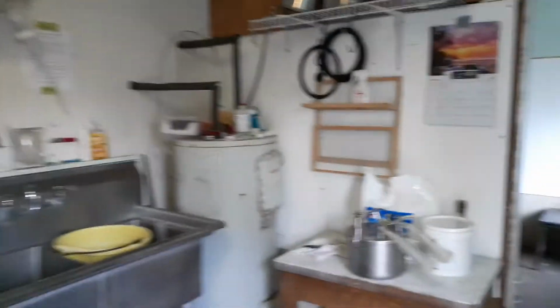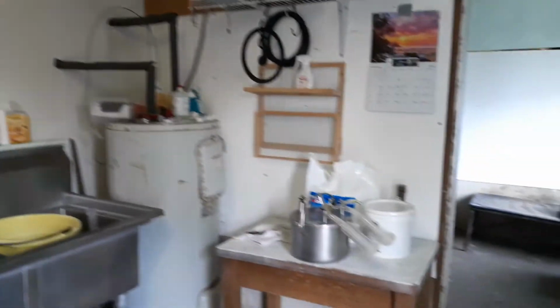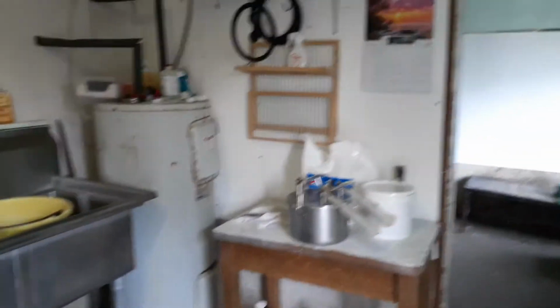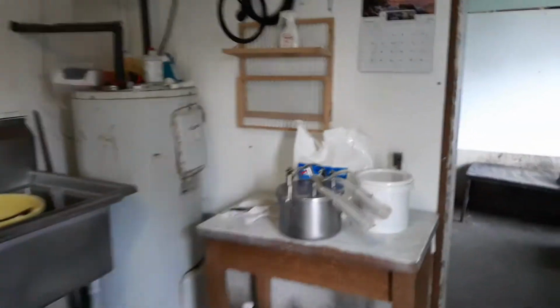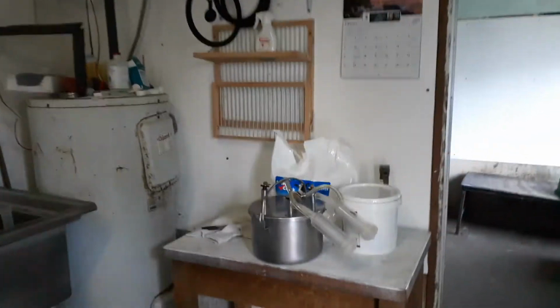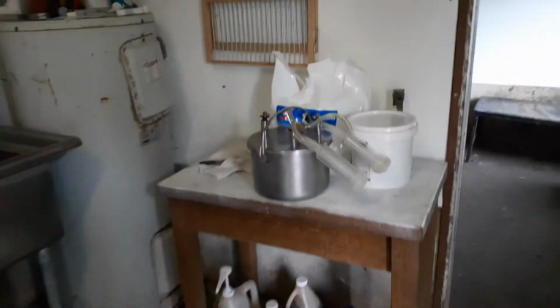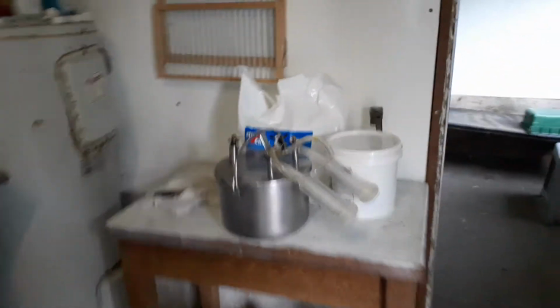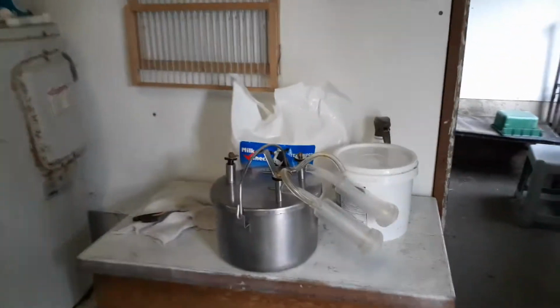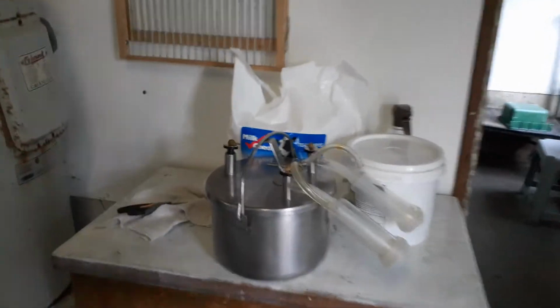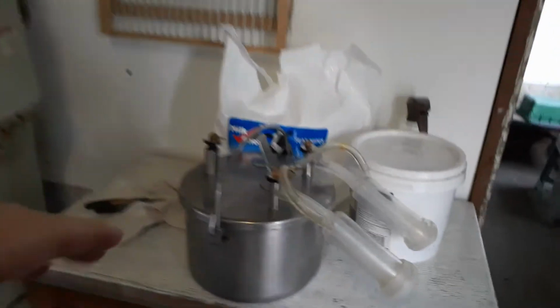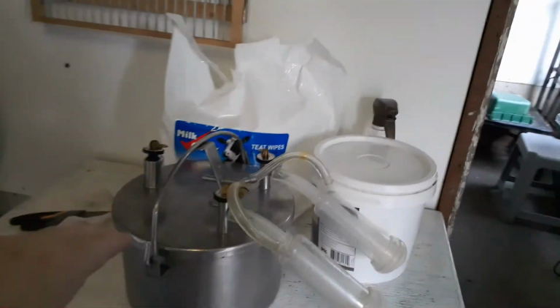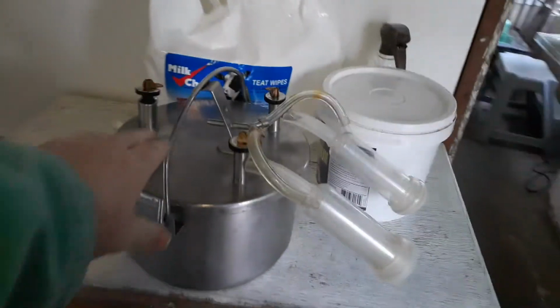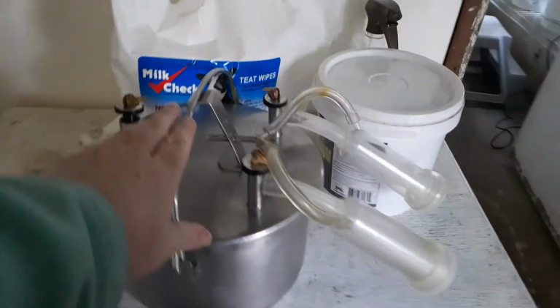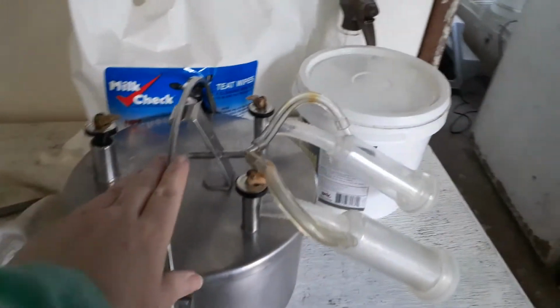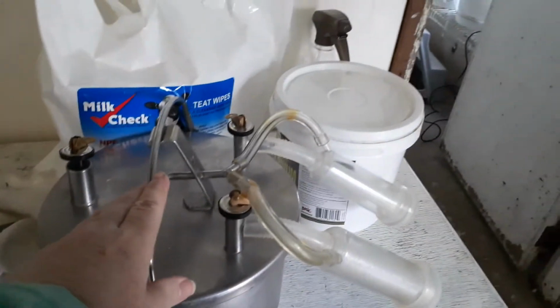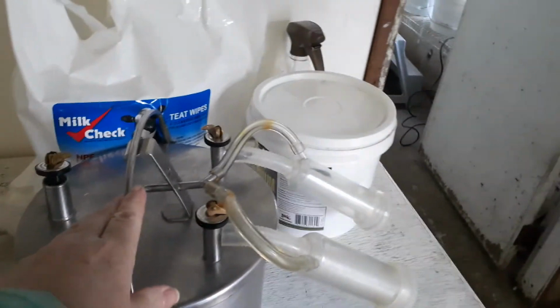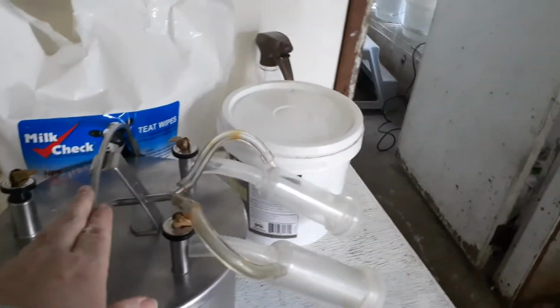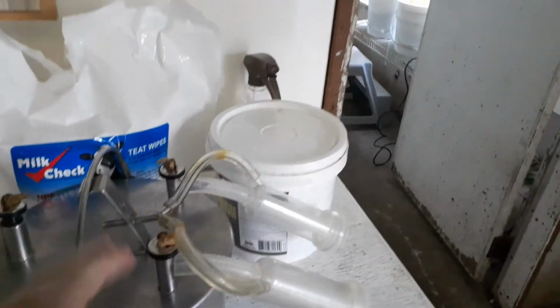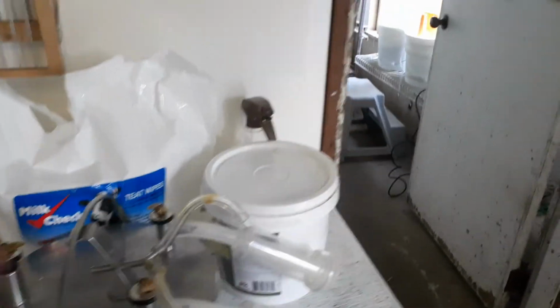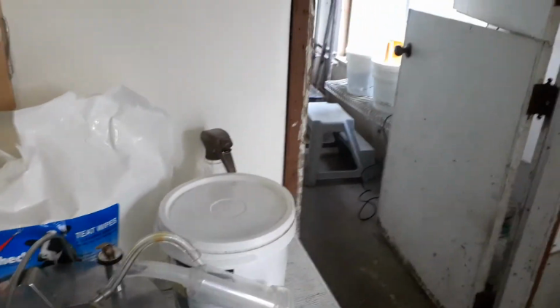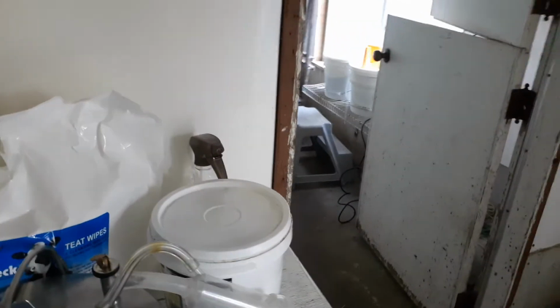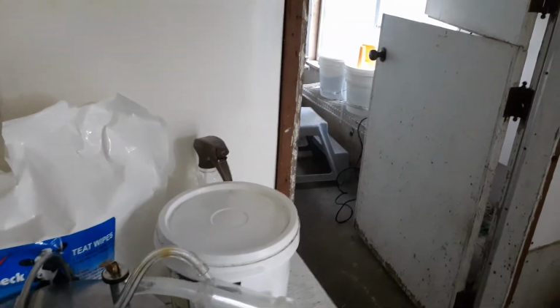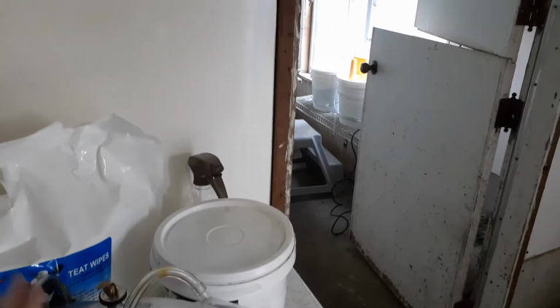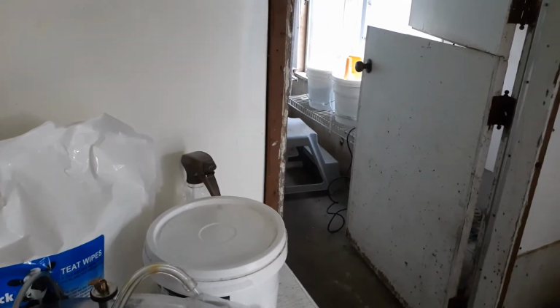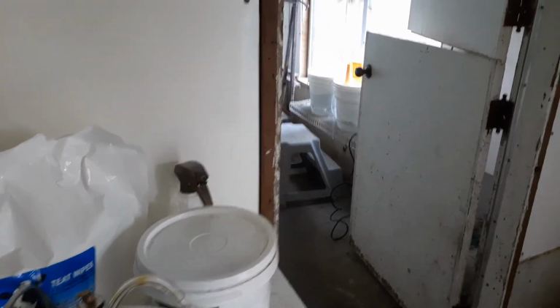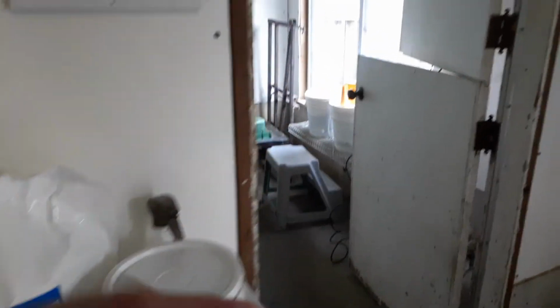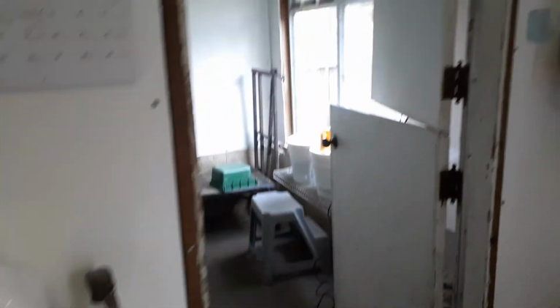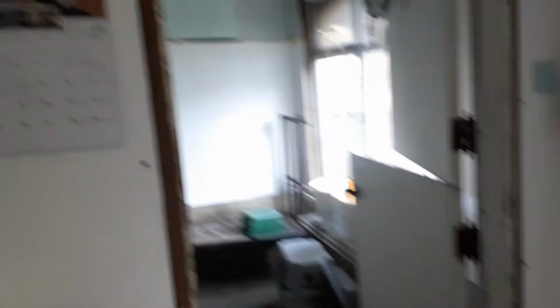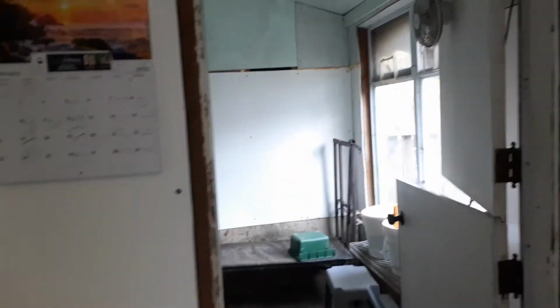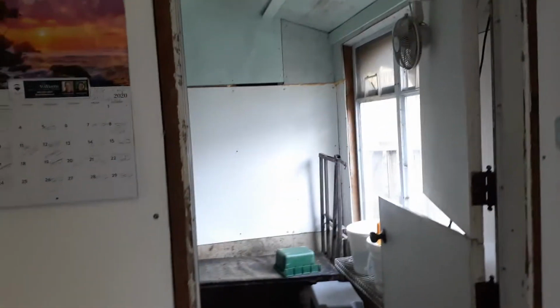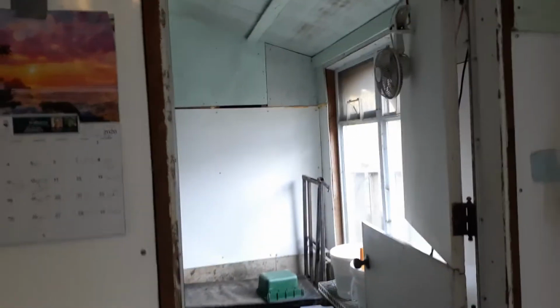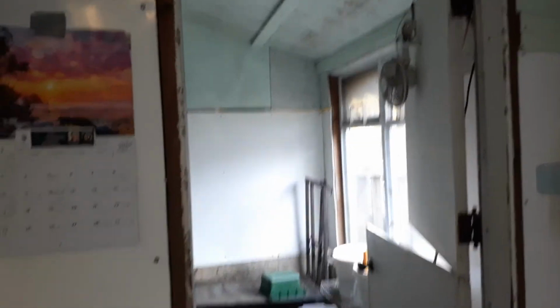This is the kind of milker we use. We use a Hoggers bucket milker, which is nice because the milk goes right into here and you don't have to worry about any distance or lines getting dirty.